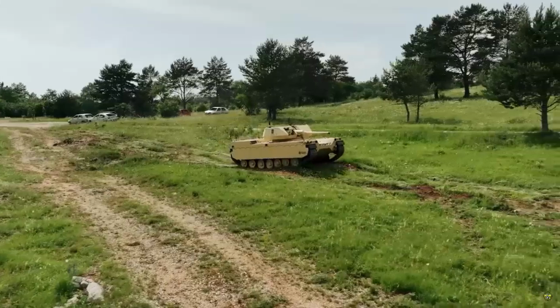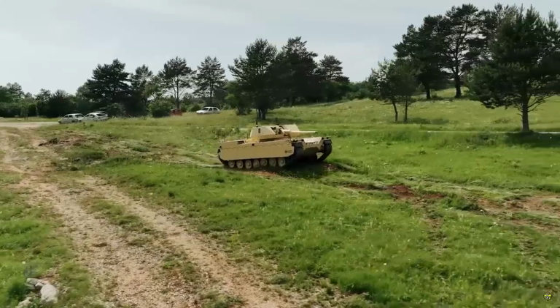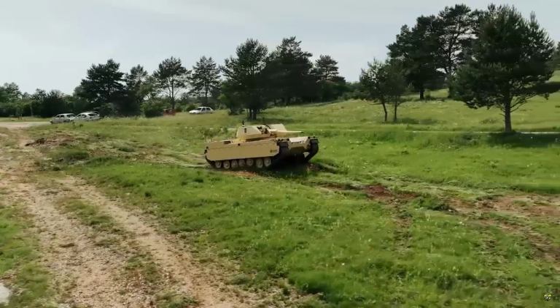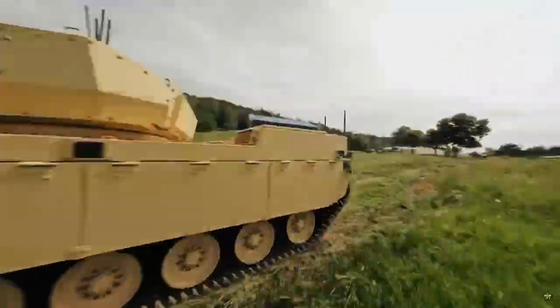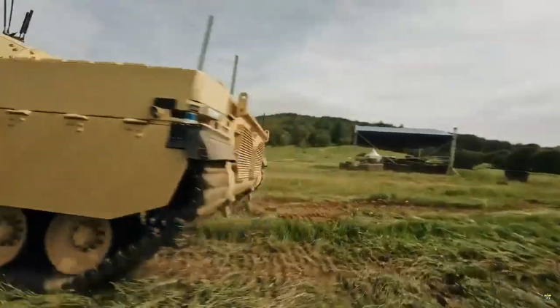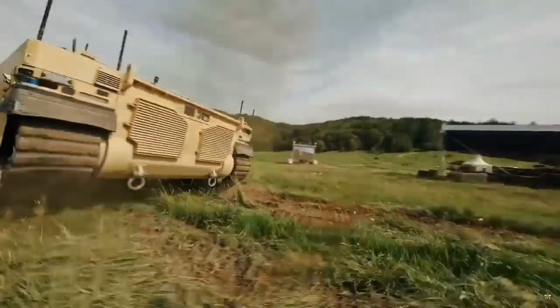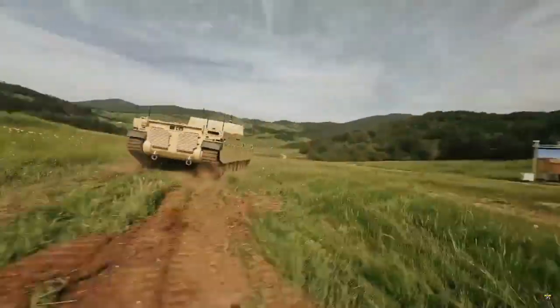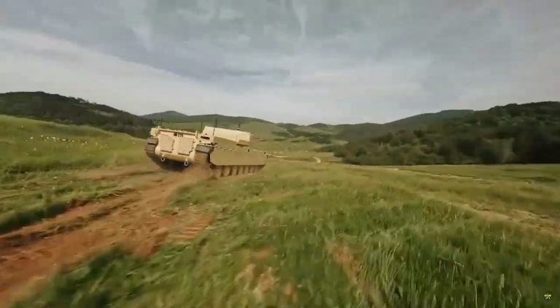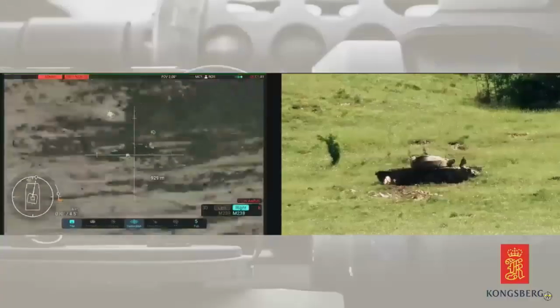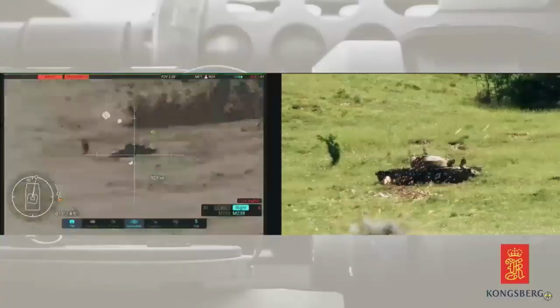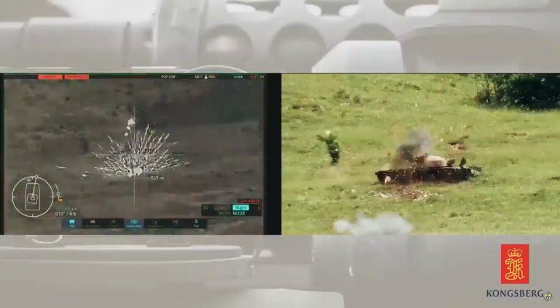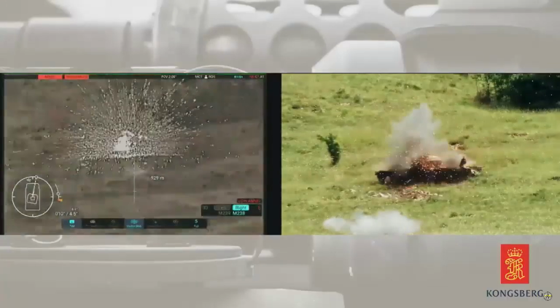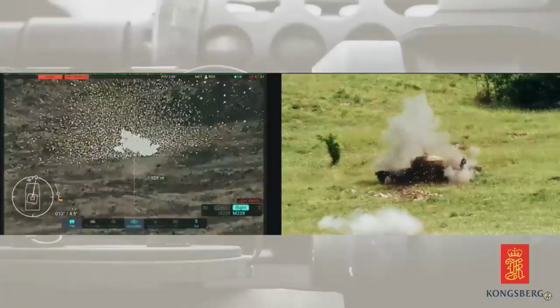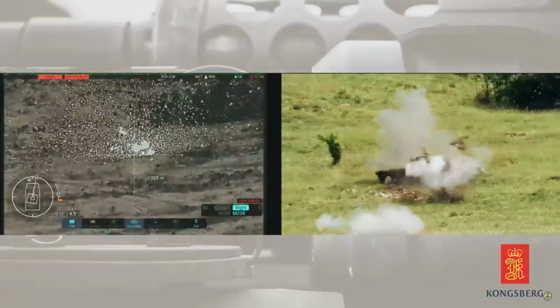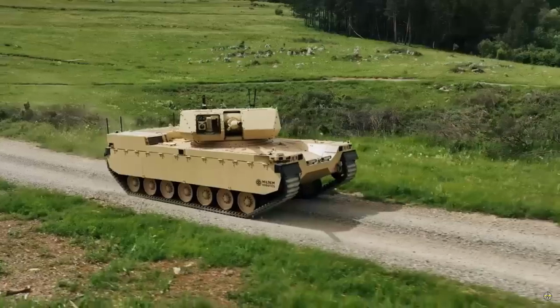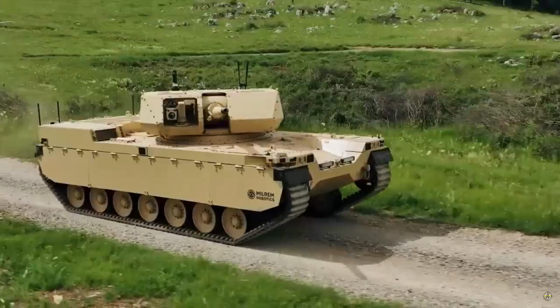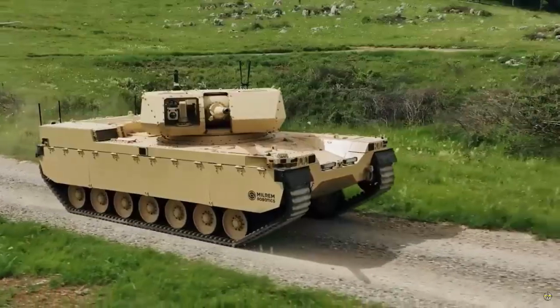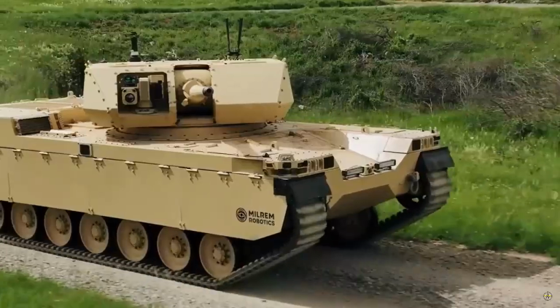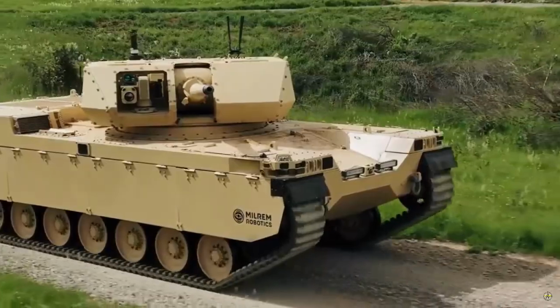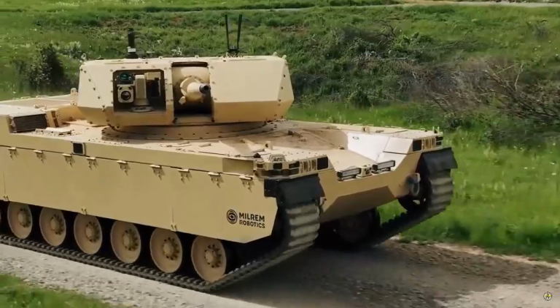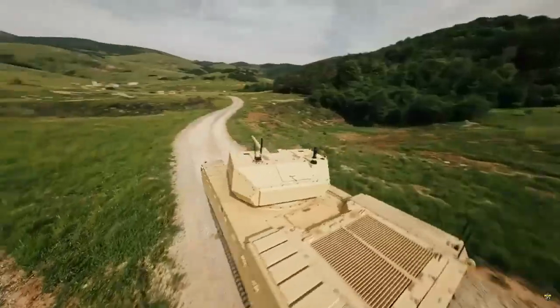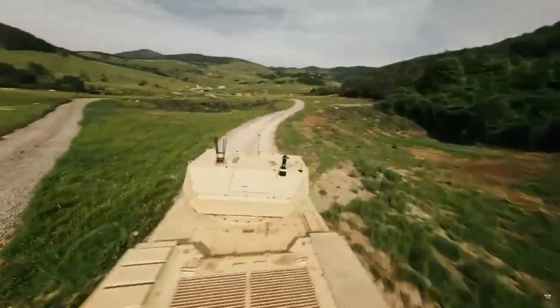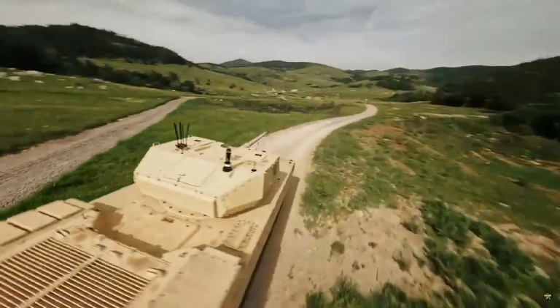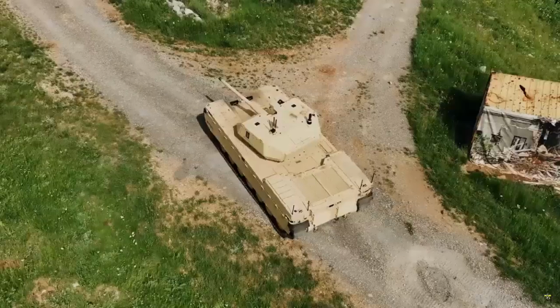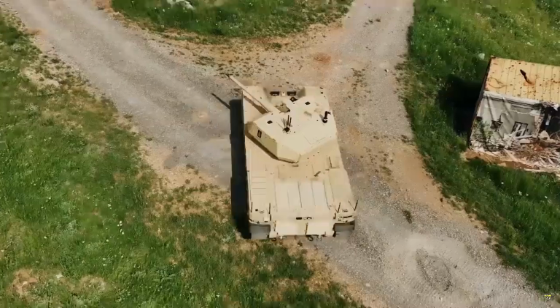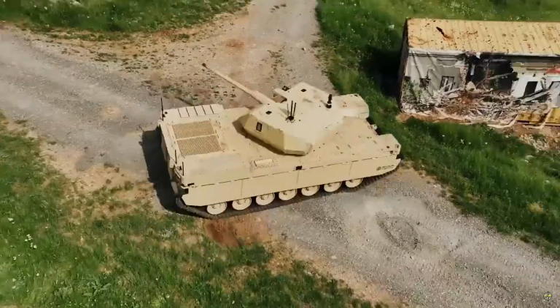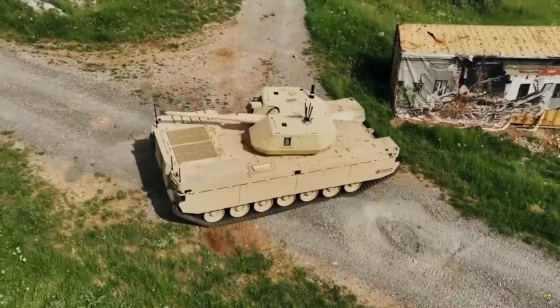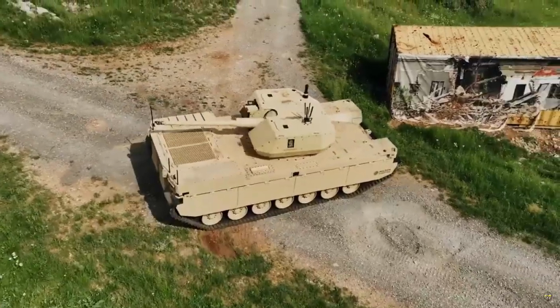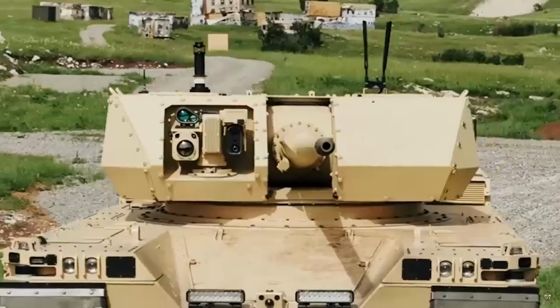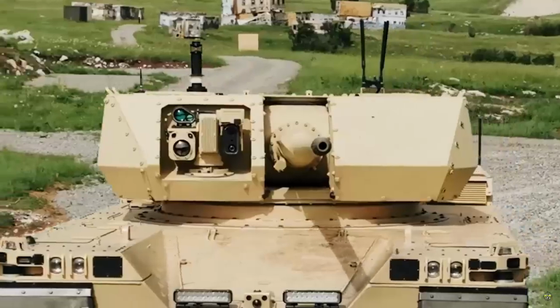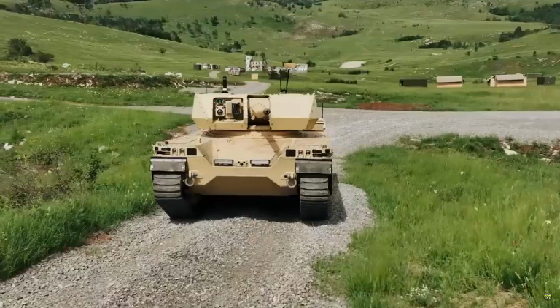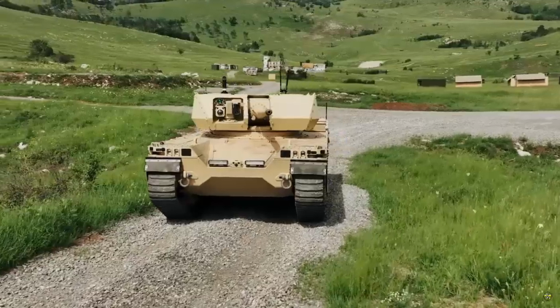Apart from the combat version, Milram Robotics is also developing other variants such as anti-tank, anti-aircraft, mortar carriers, and radar carriers, as well as cargo and recovery vehicles.